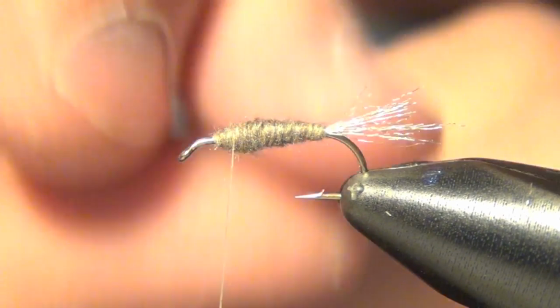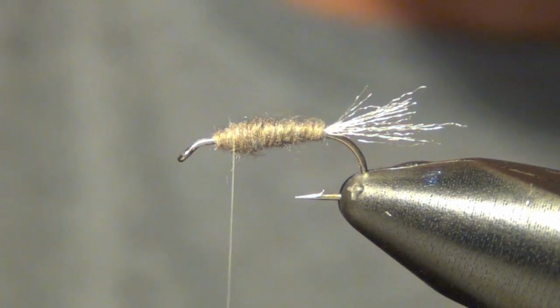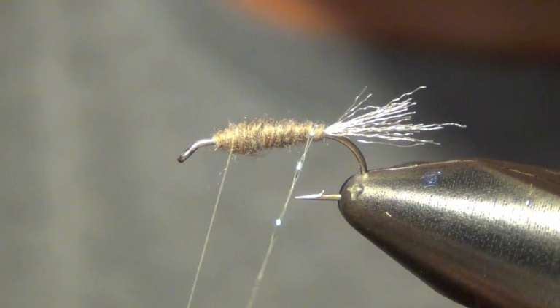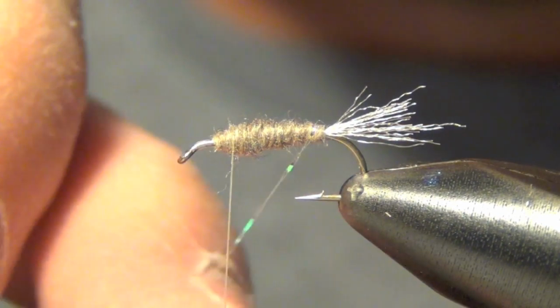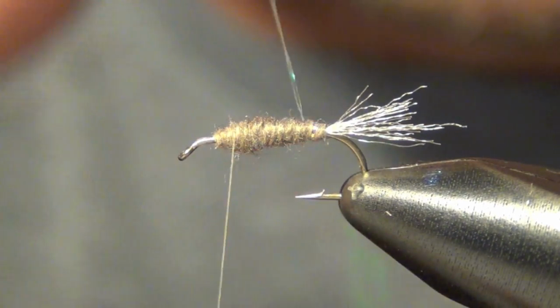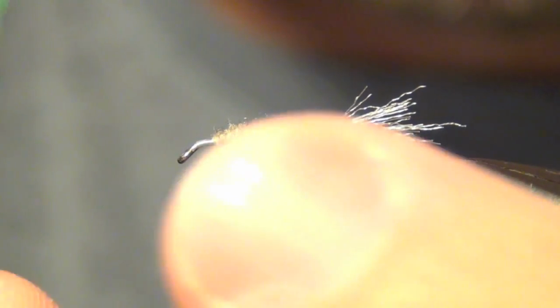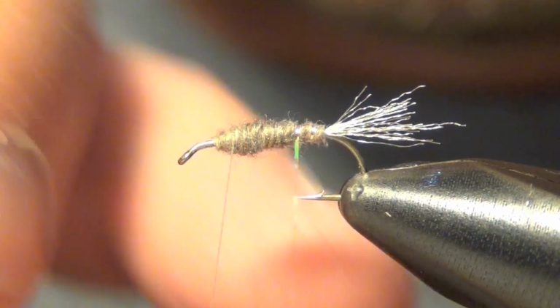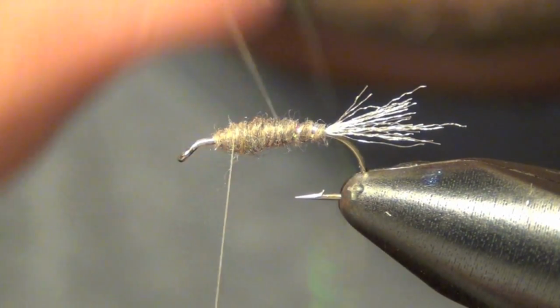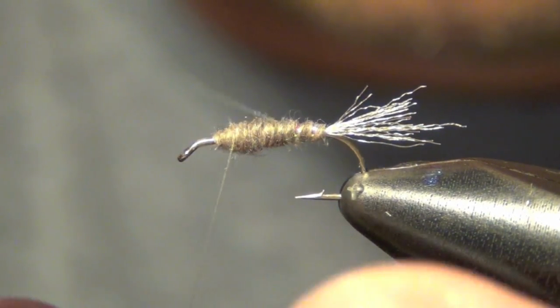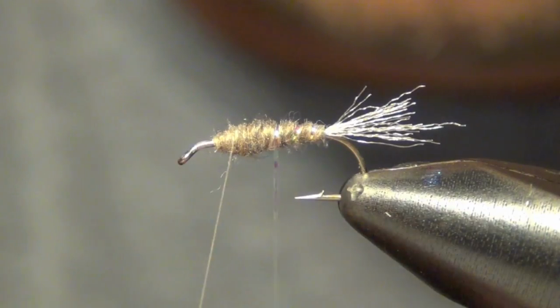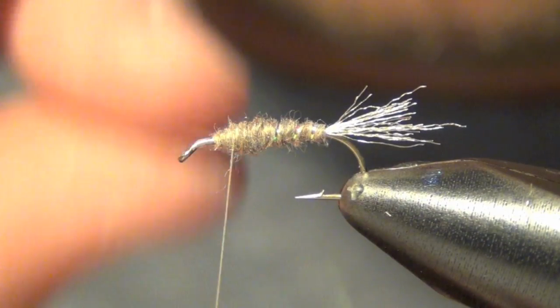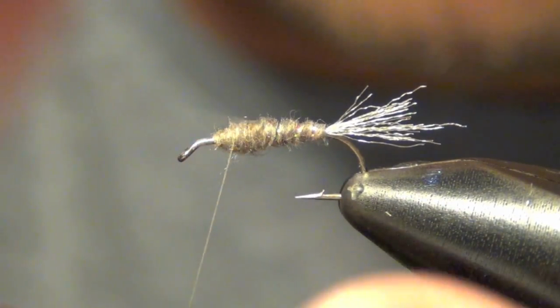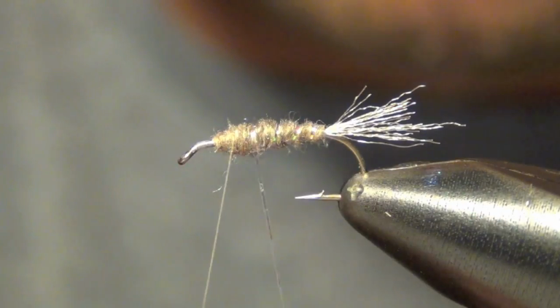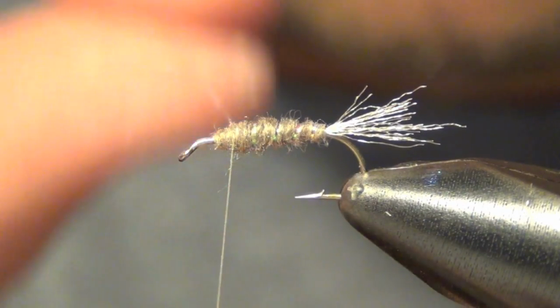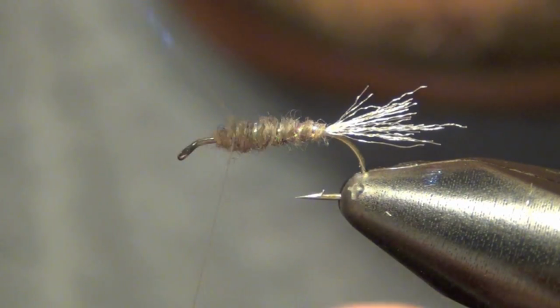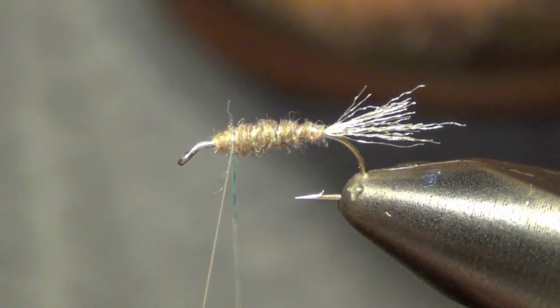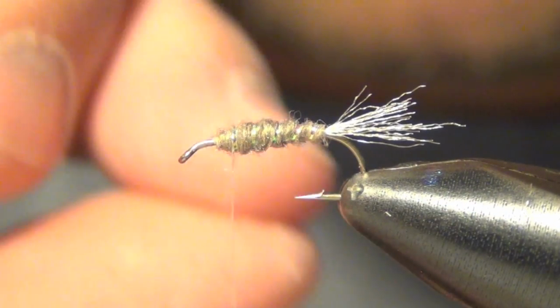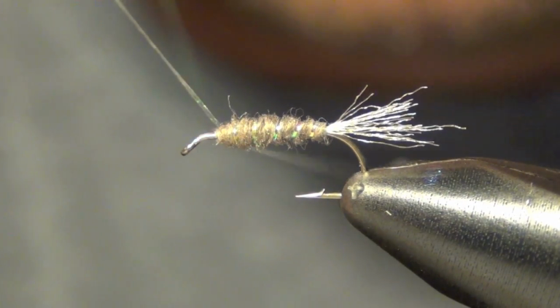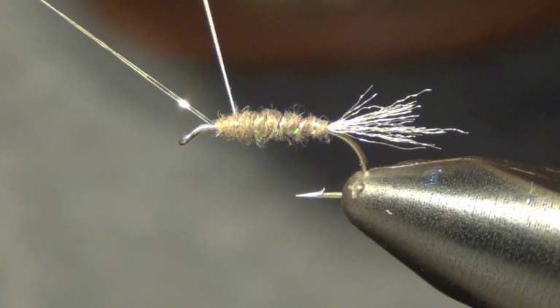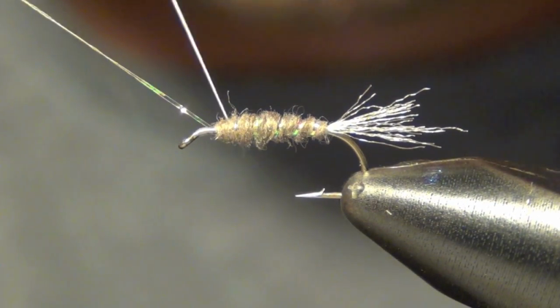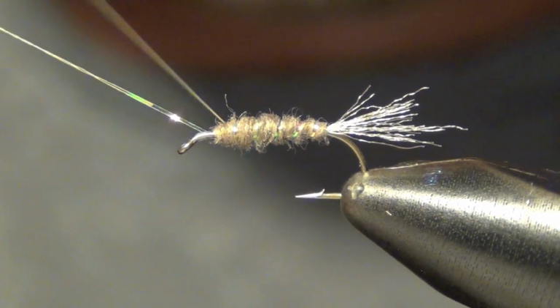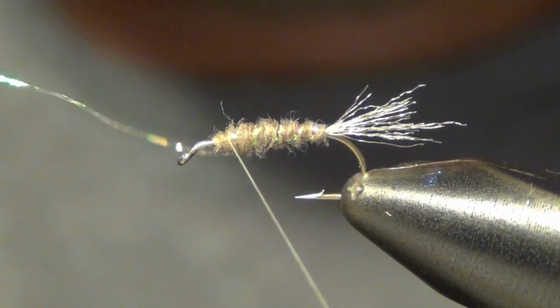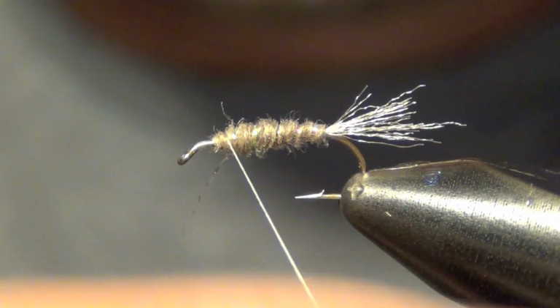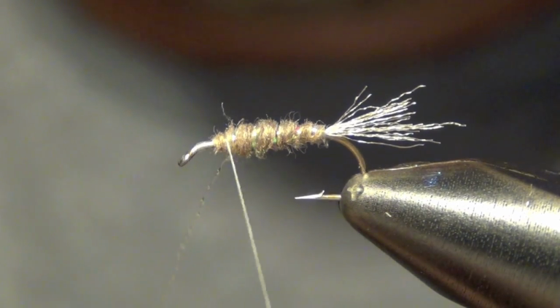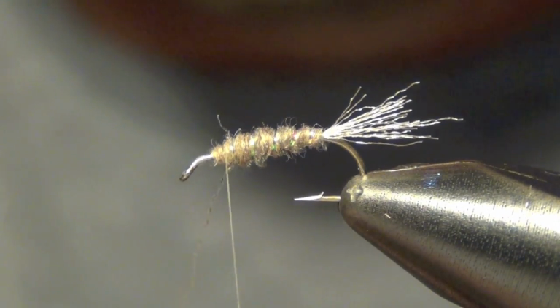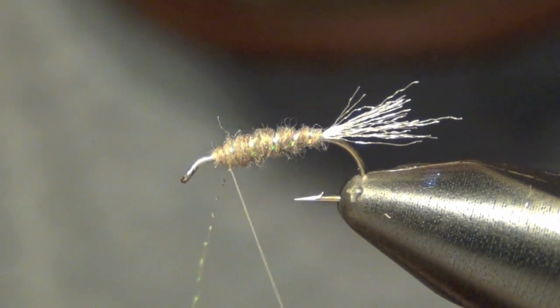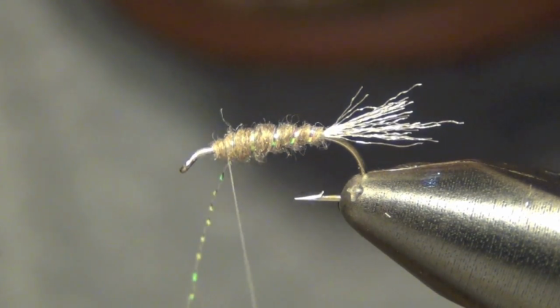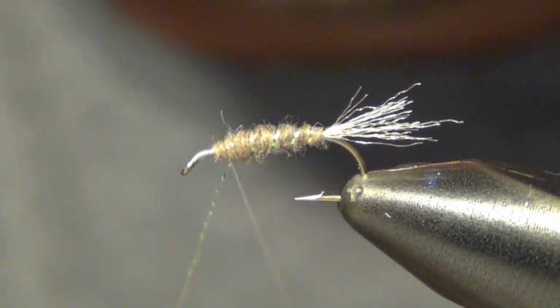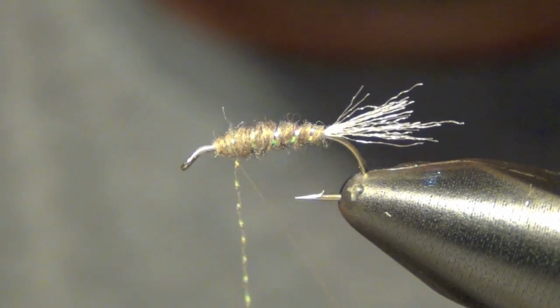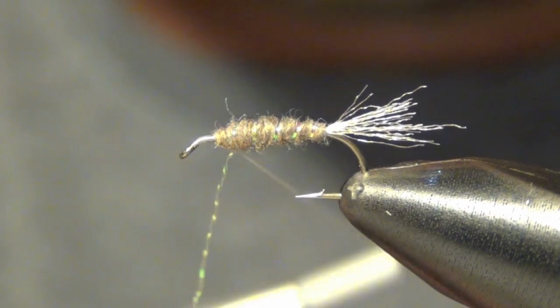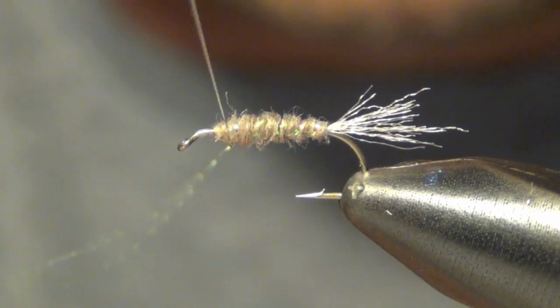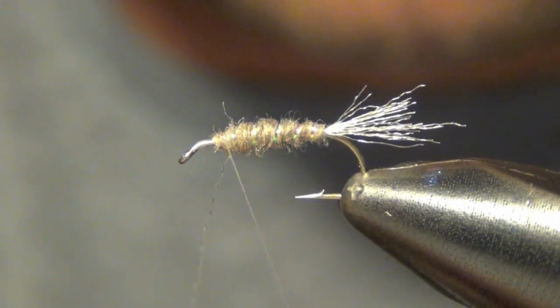Now what we're going to do is take that Crystal Flash and wrap it around the dubbing. This just segments it and gets it to catch the fish's eye a little more.